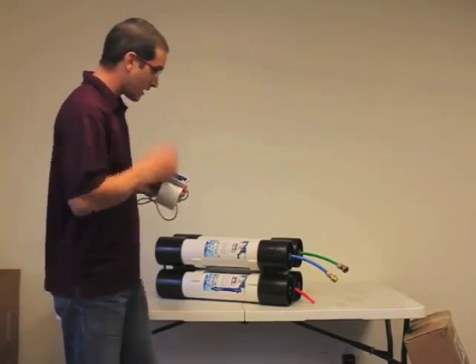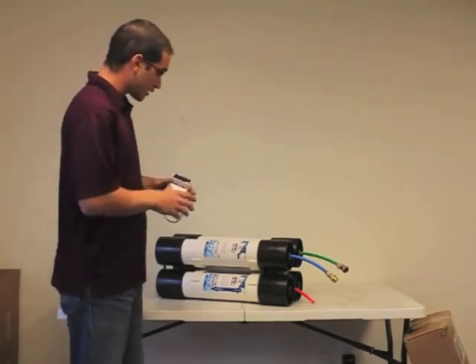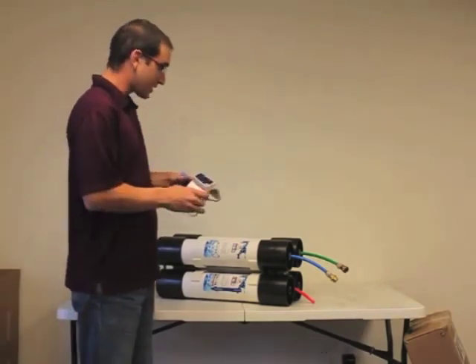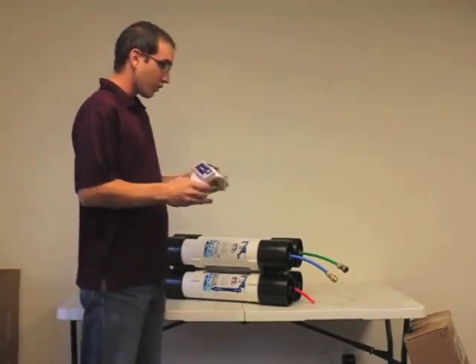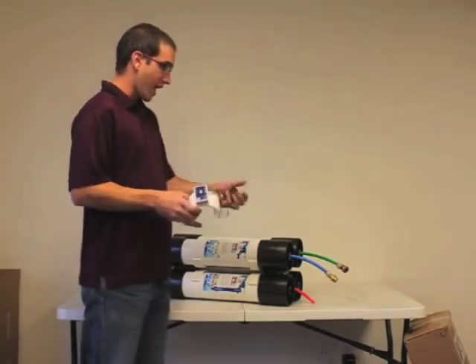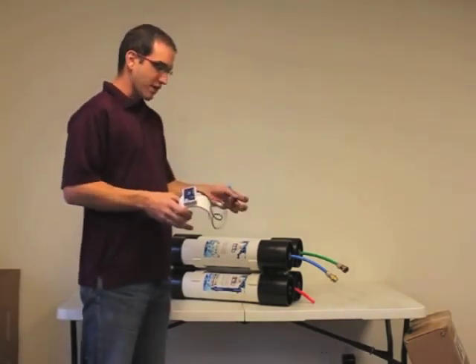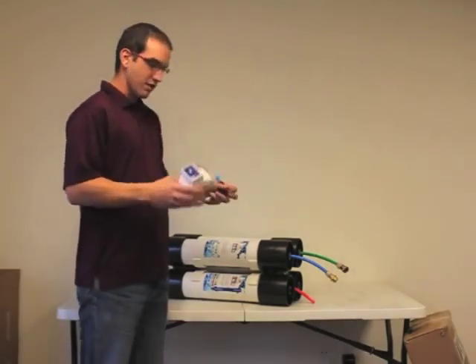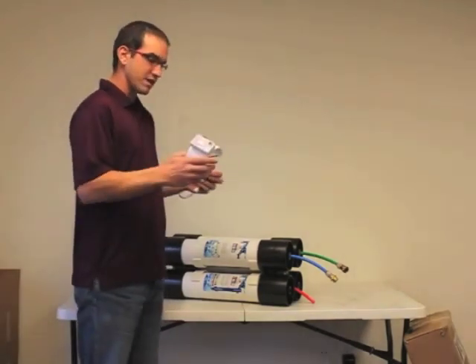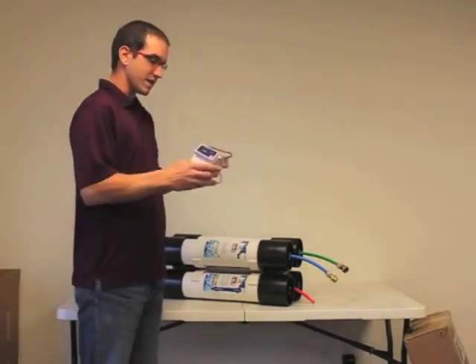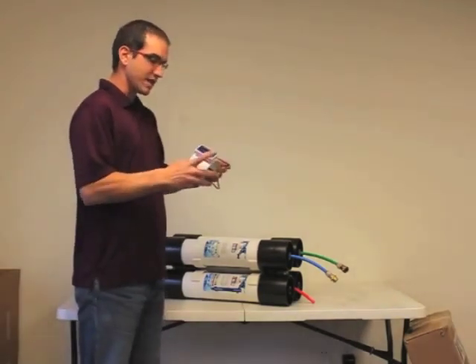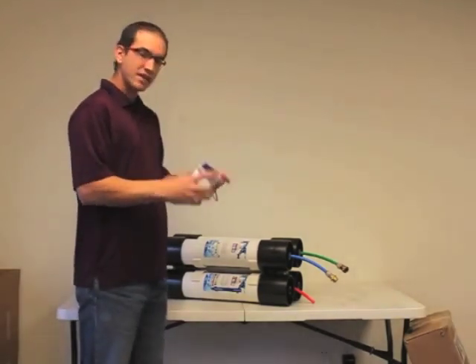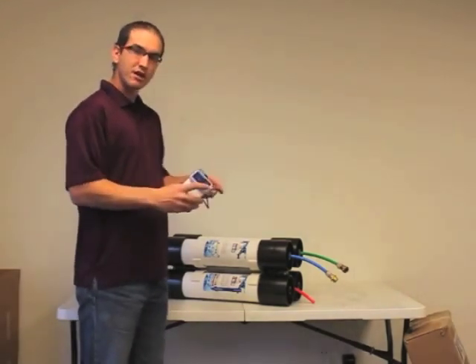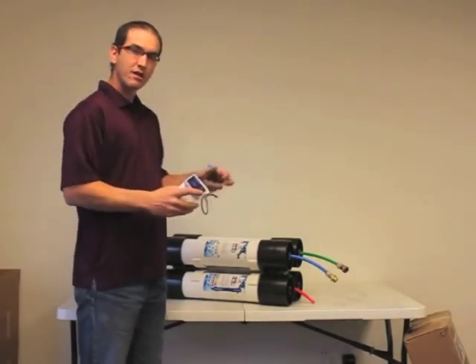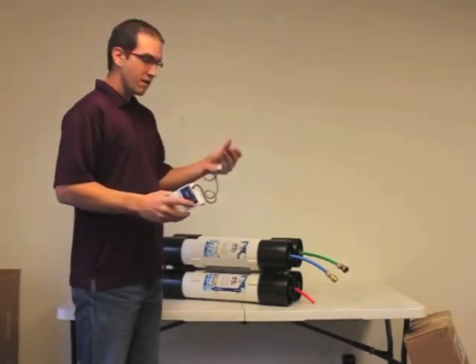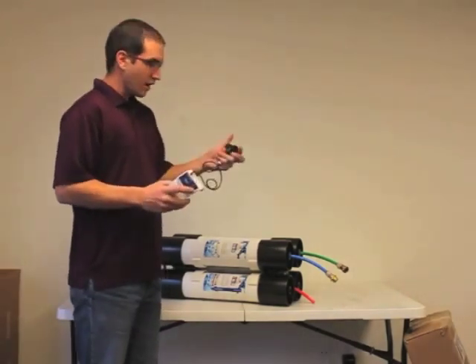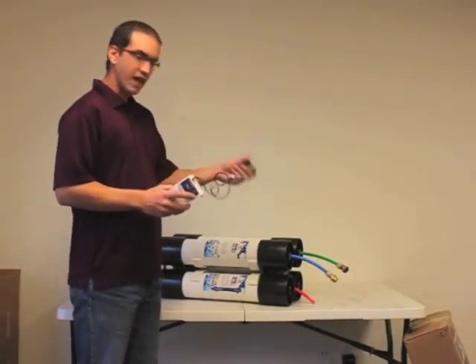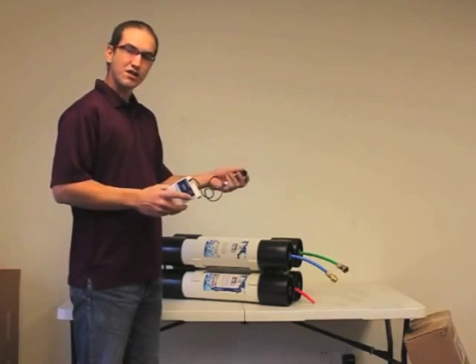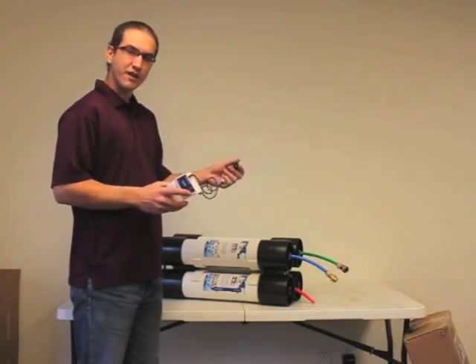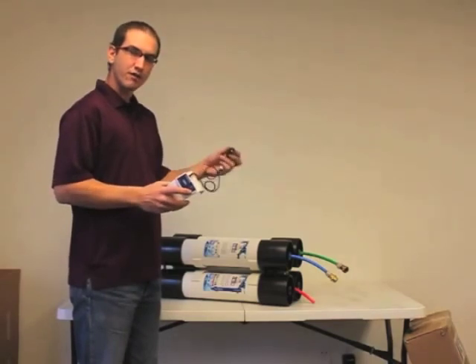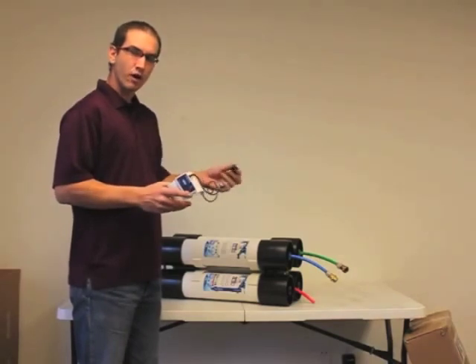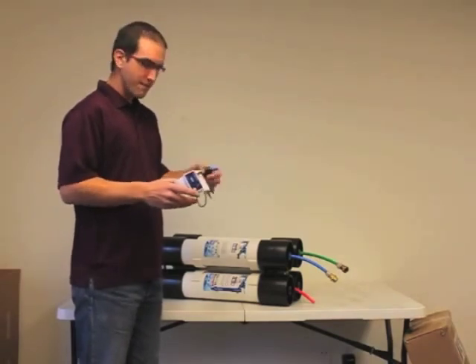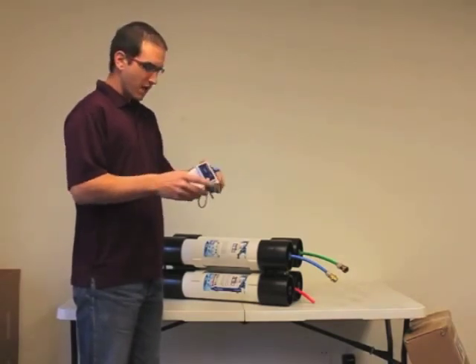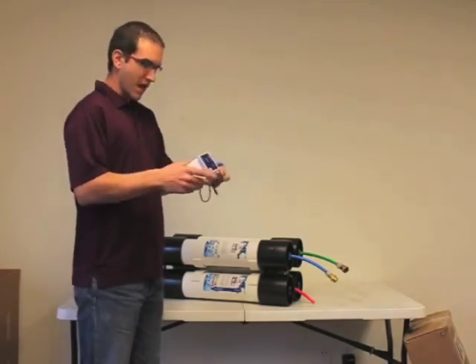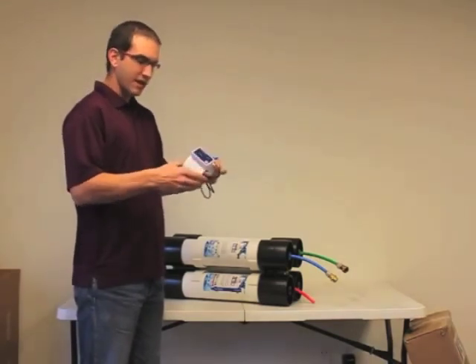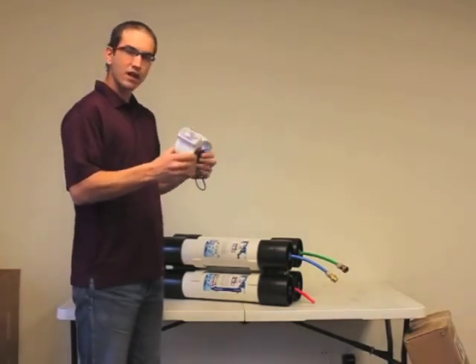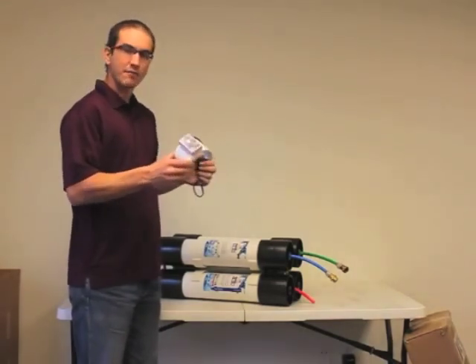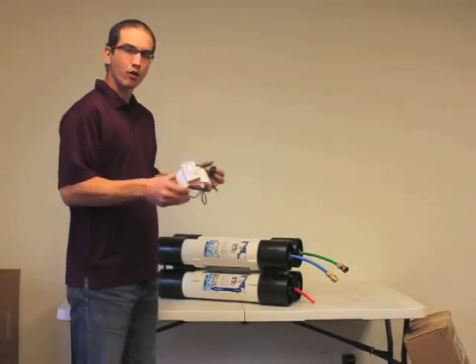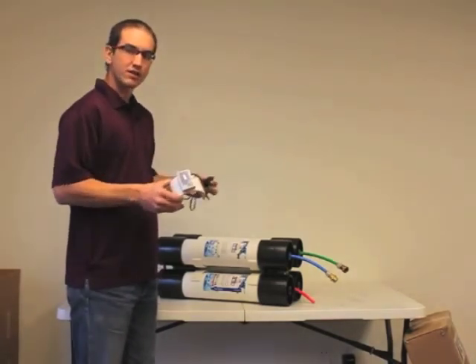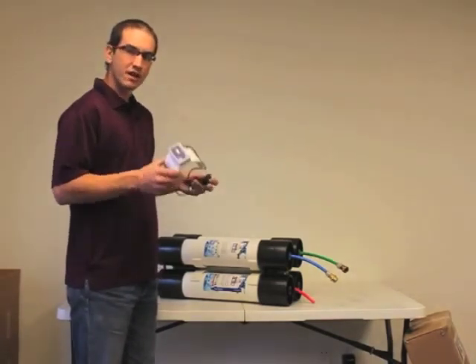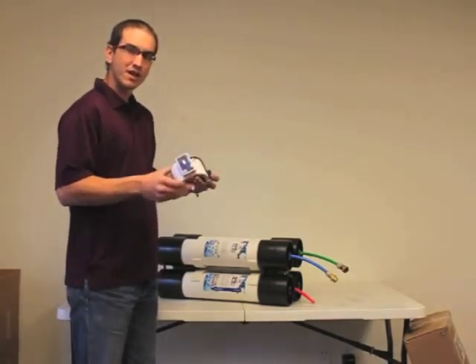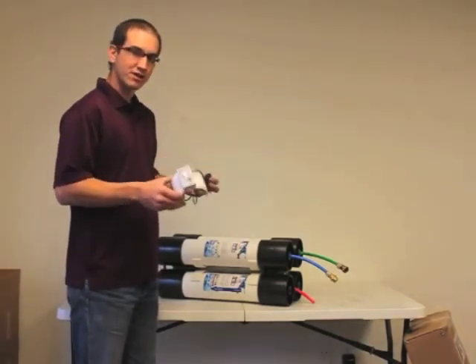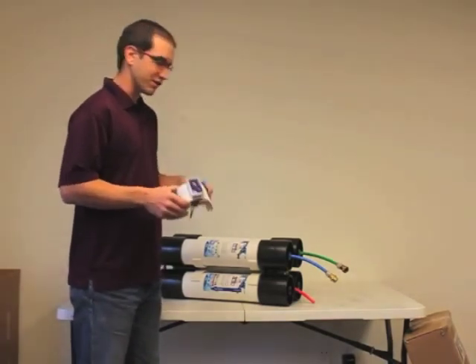Basically what you have here is the TDS meter, a connection fitting for the water, and a clamp to hold the meter to the system.